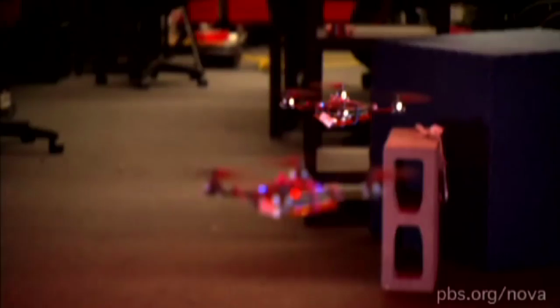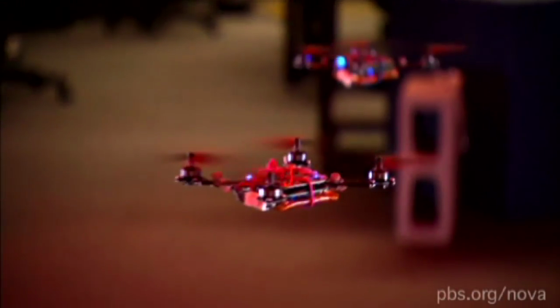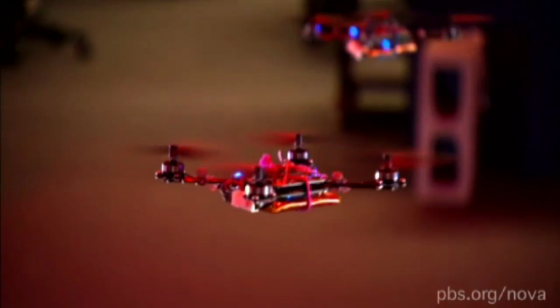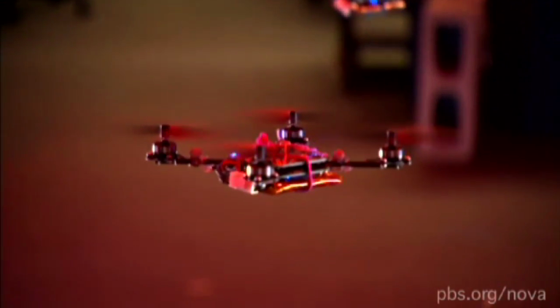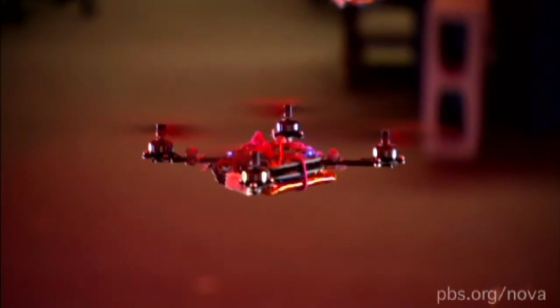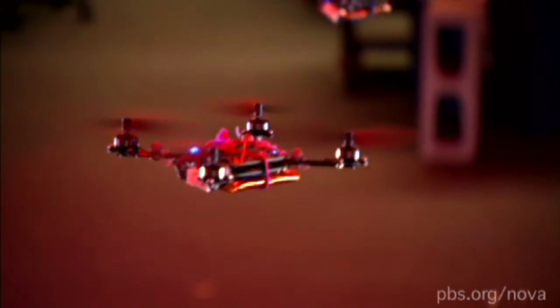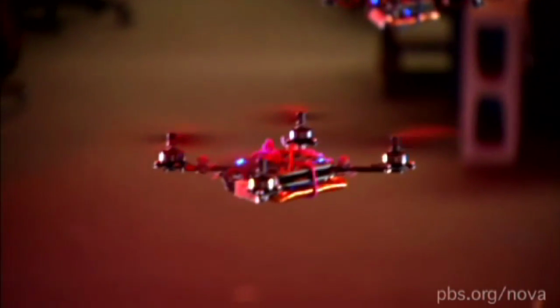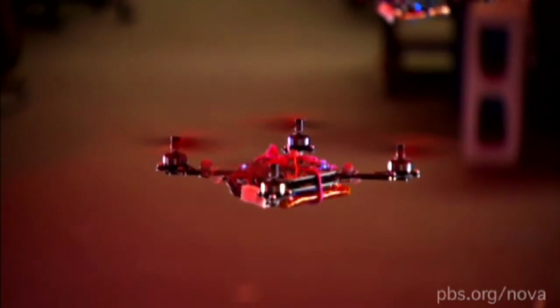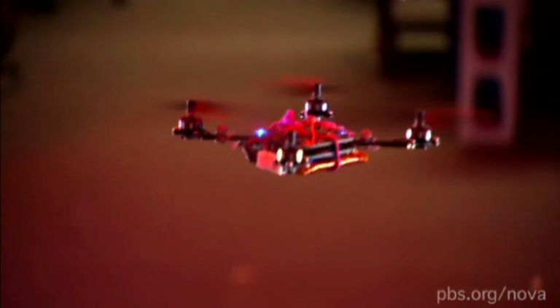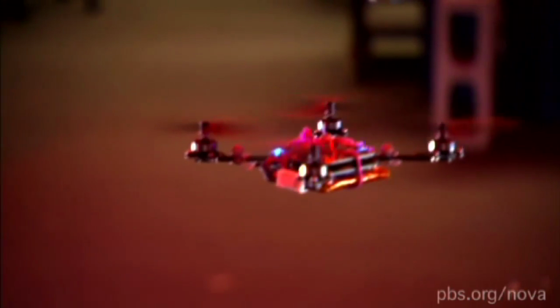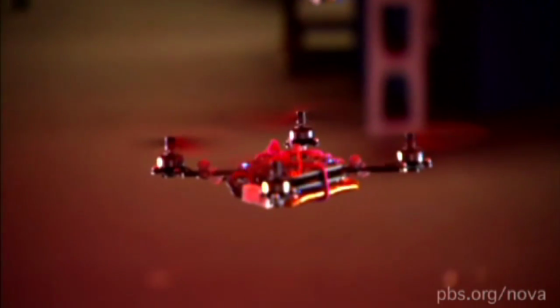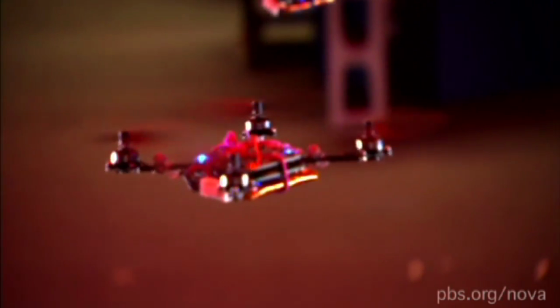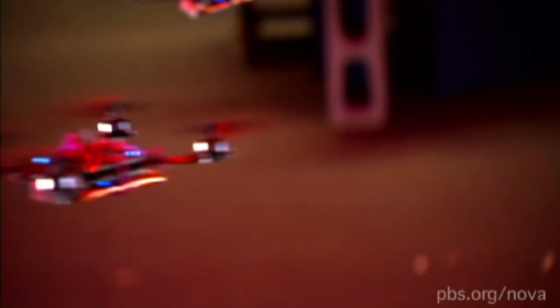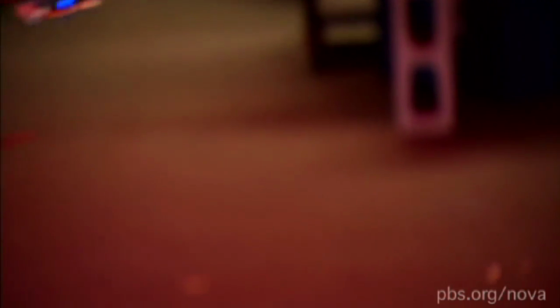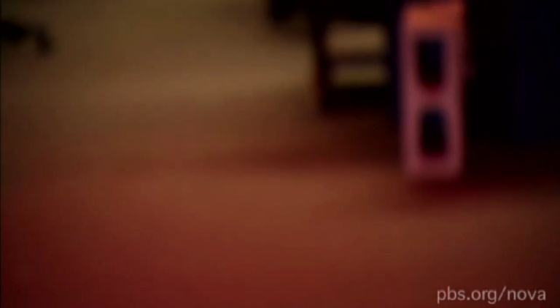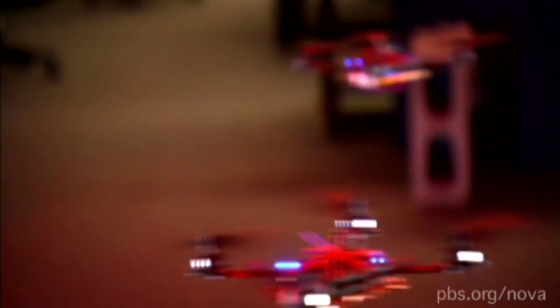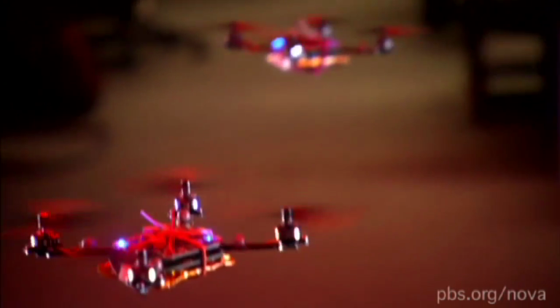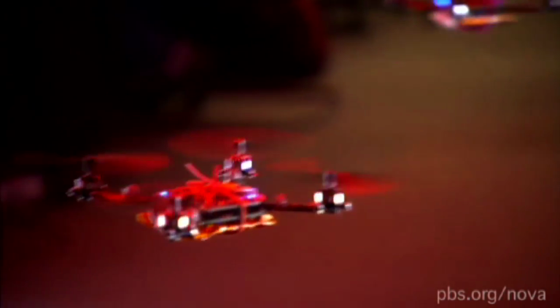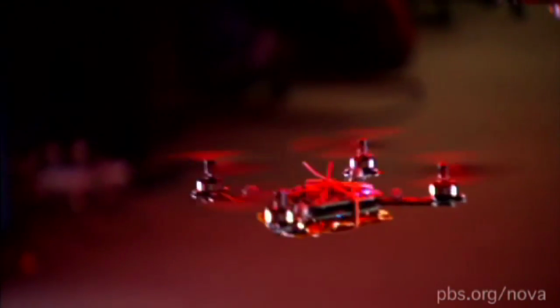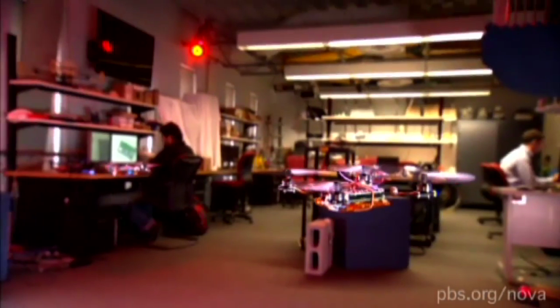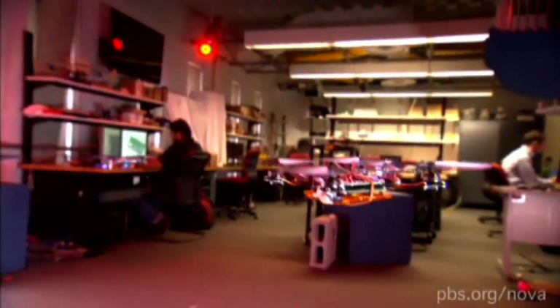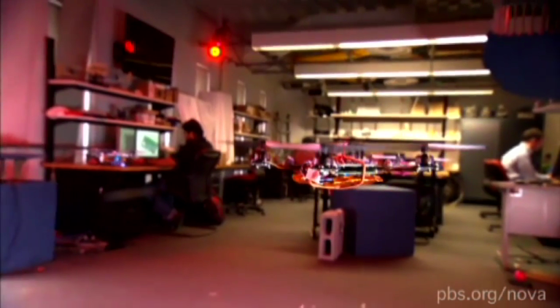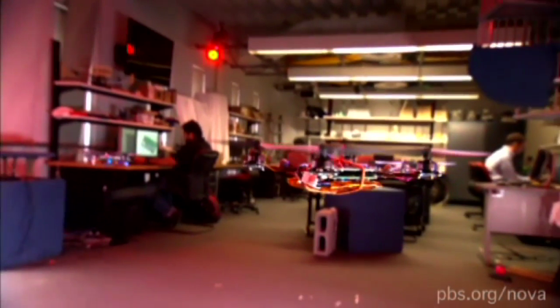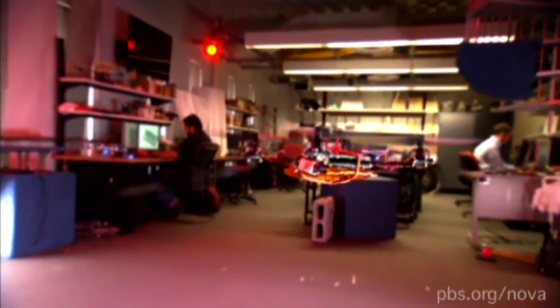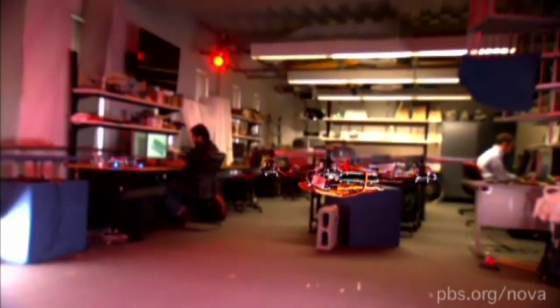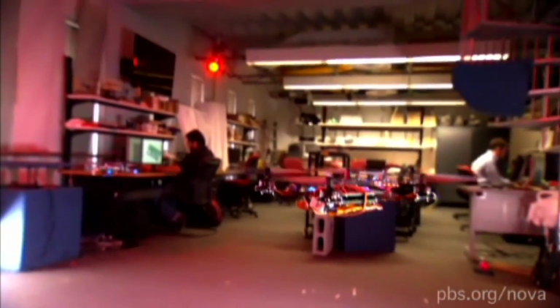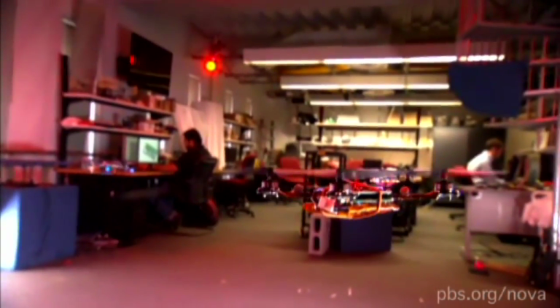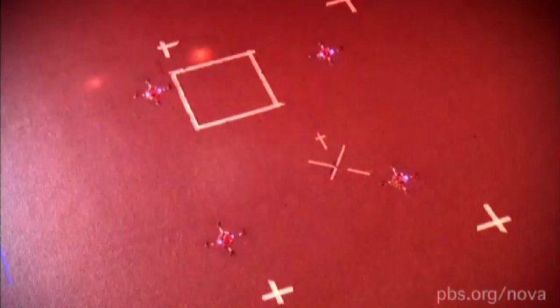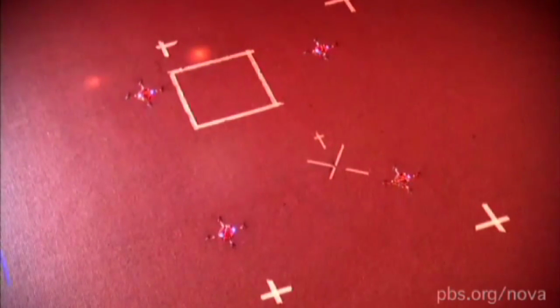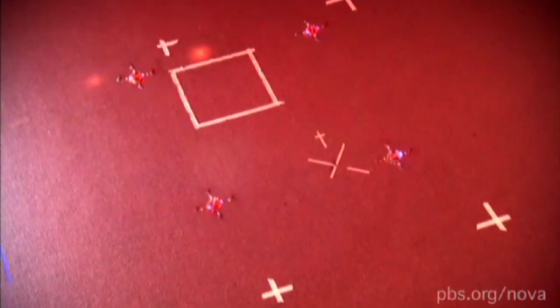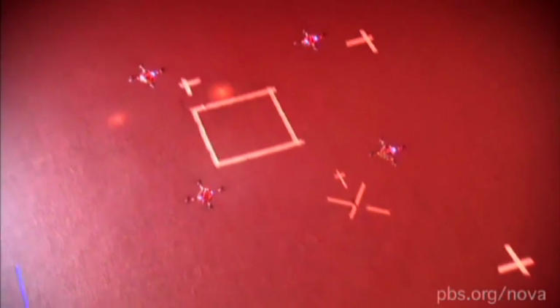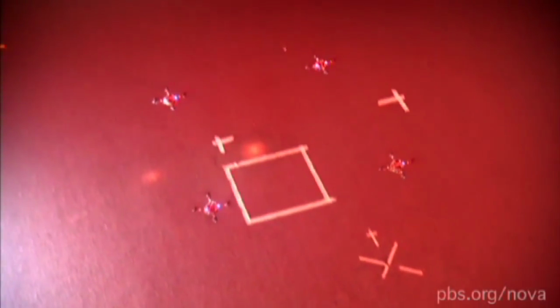The sensors adjust the craft by changing the relative velocities of the rotors and allow the drones to follow a leader with precision. A fundamental problem in coordinating multiple robots is the ability to maintain formations.